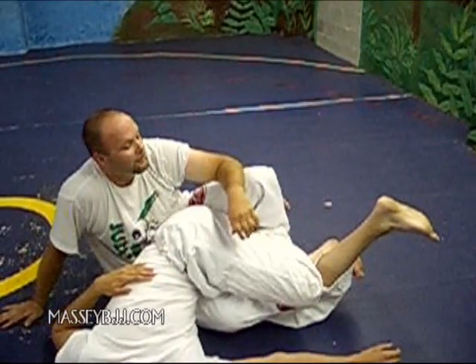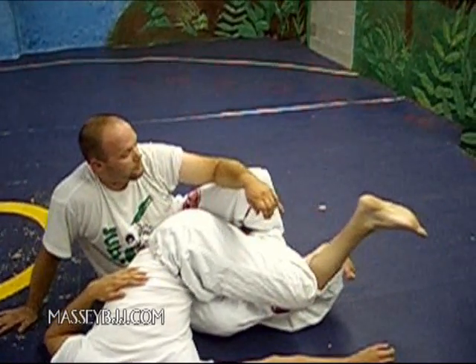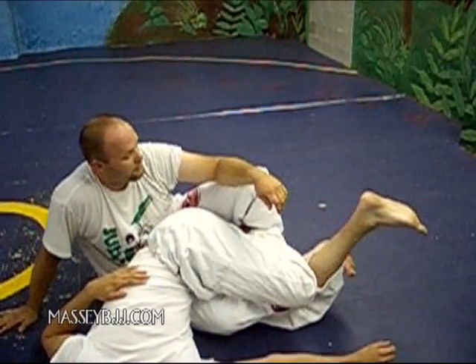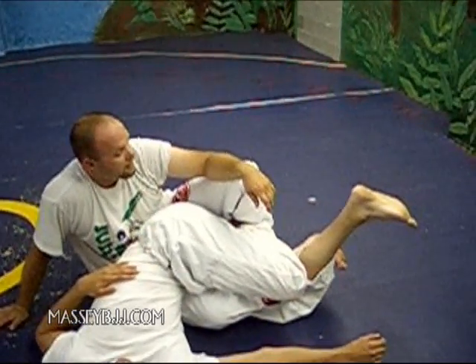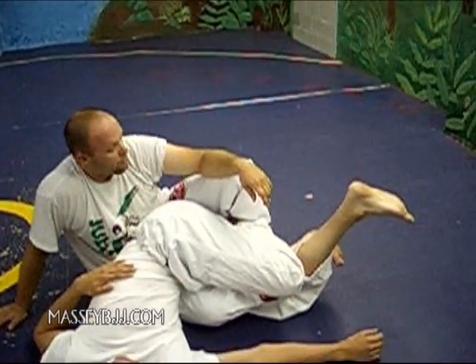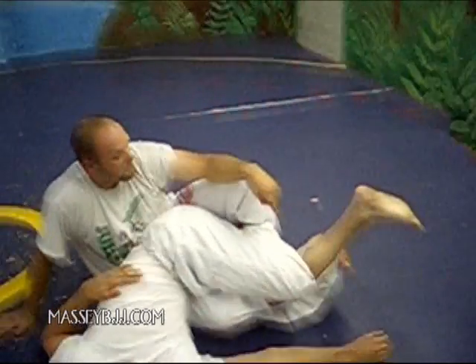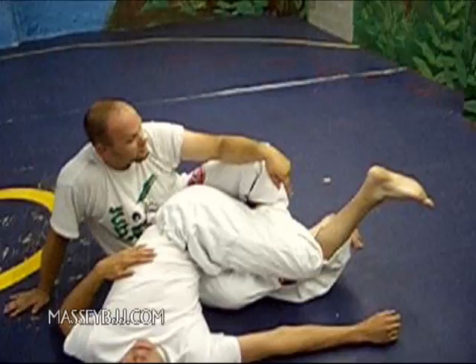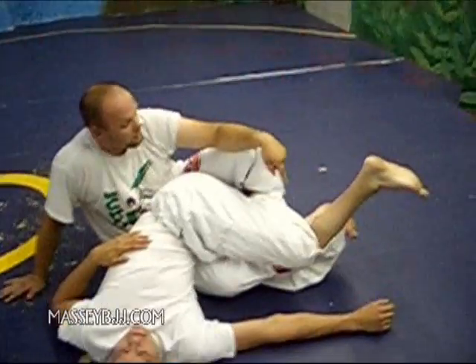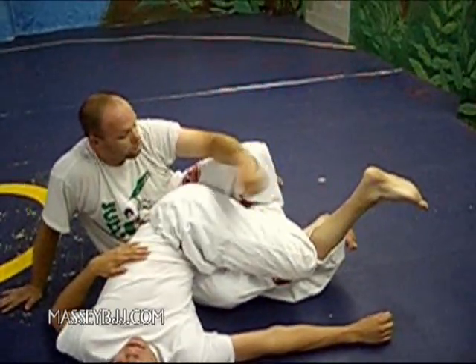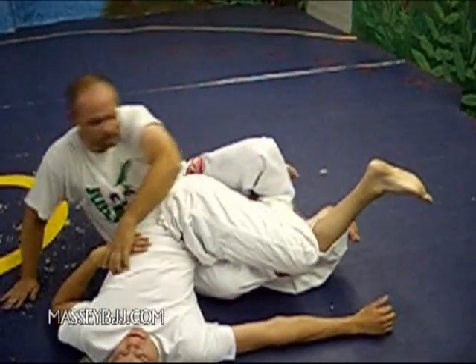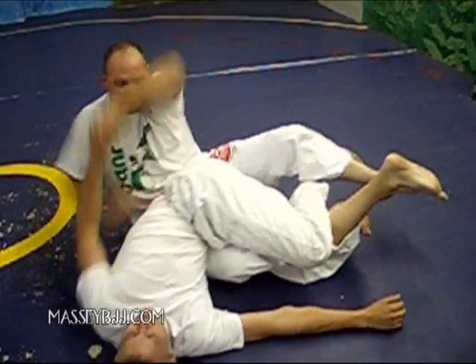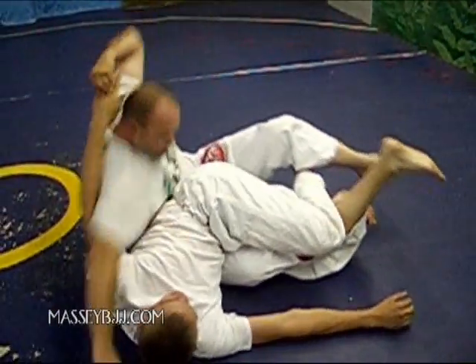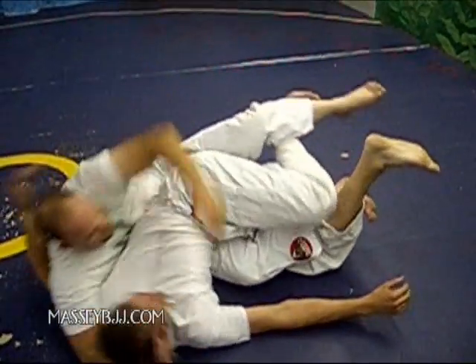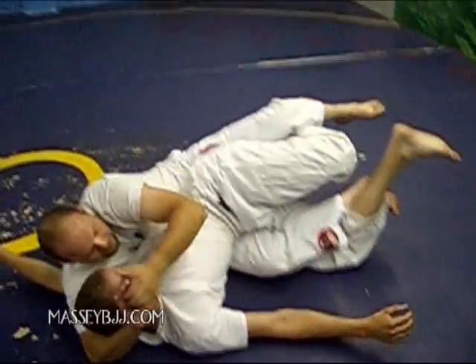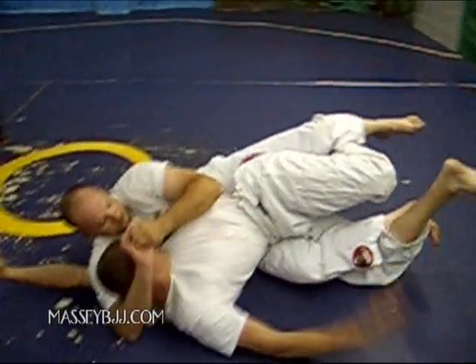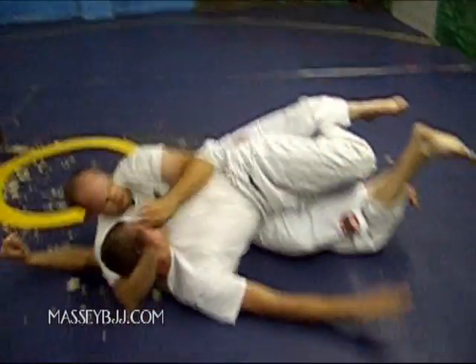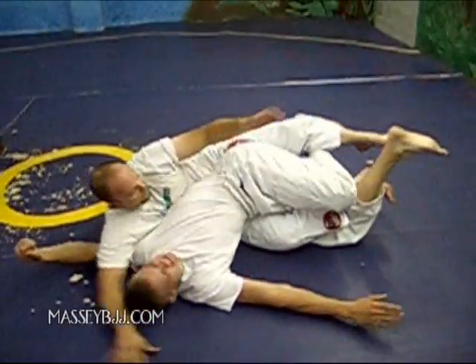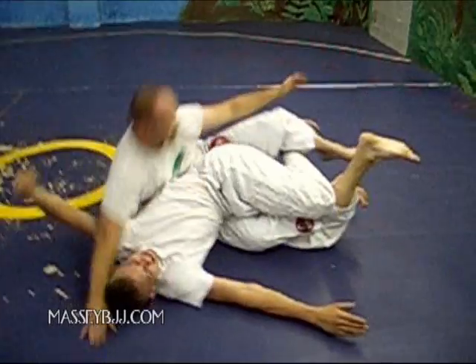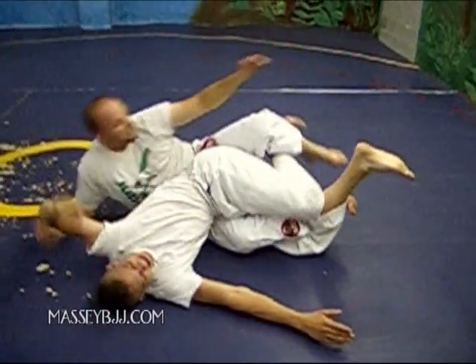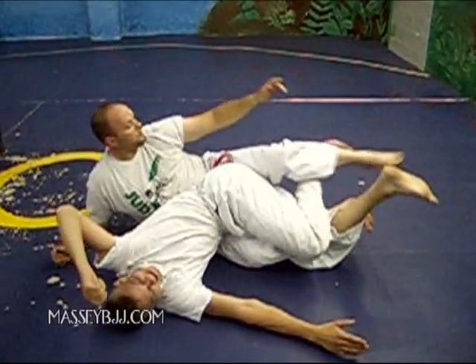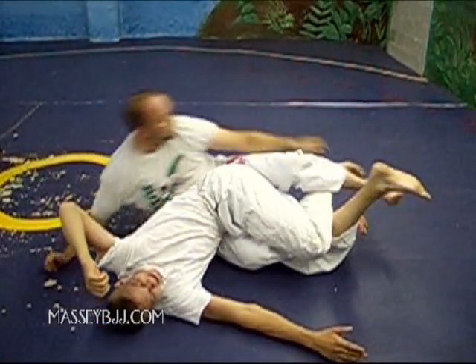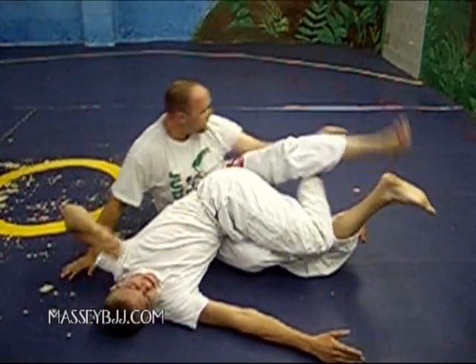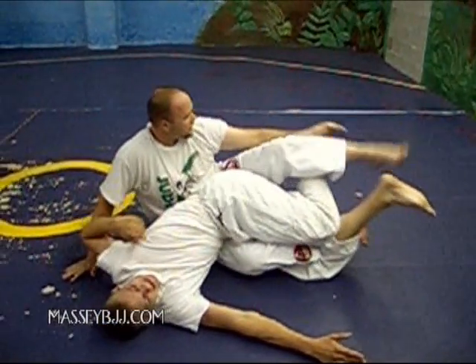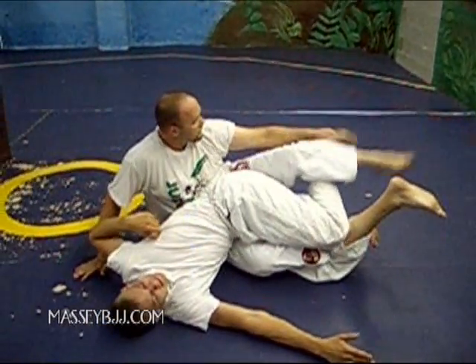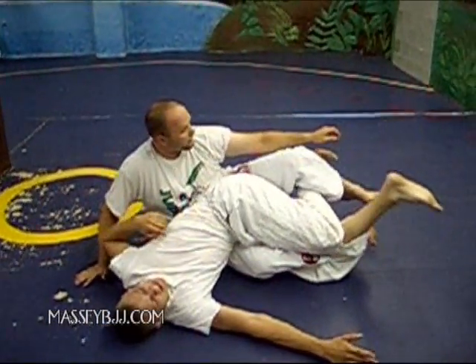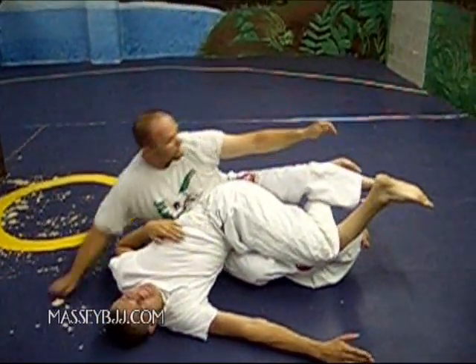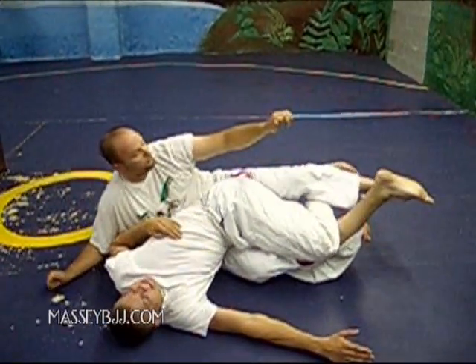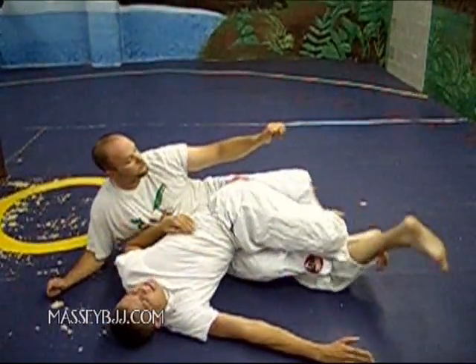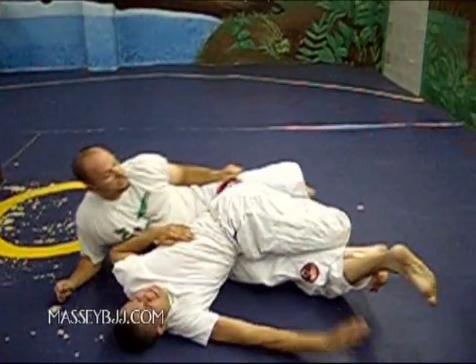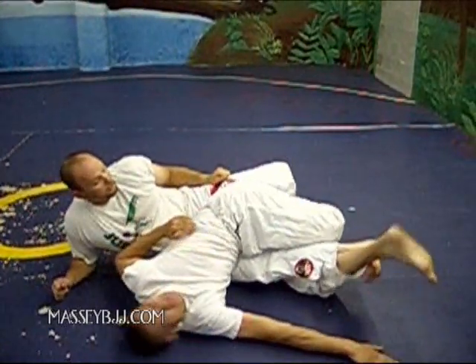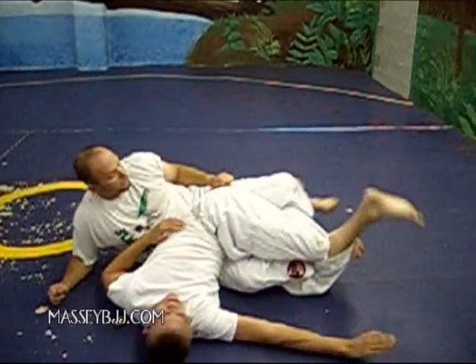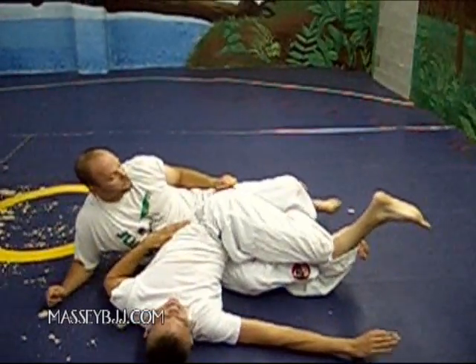Demonstrating the no-hand submission off the twister. So this would be the twister here. And then if I come up, I just hook this leg right here and do the old splits of ruby. No-hand submission.